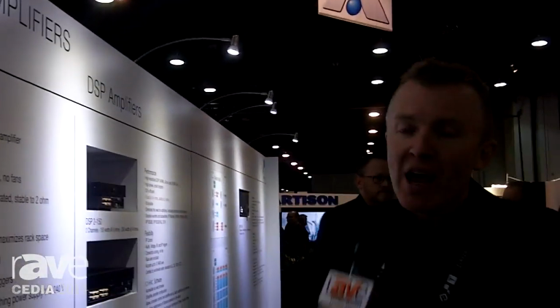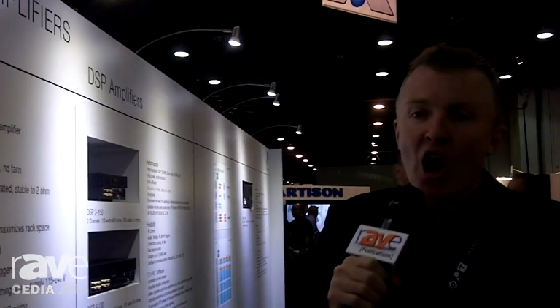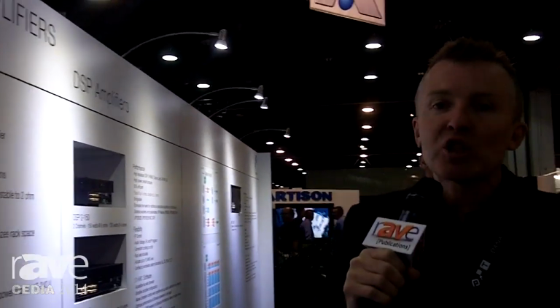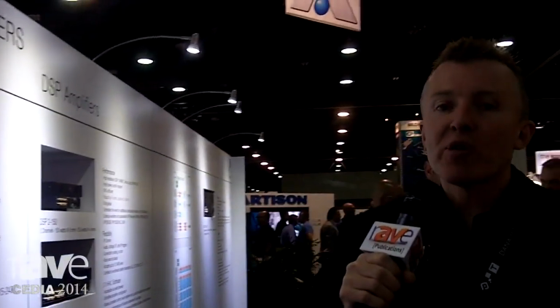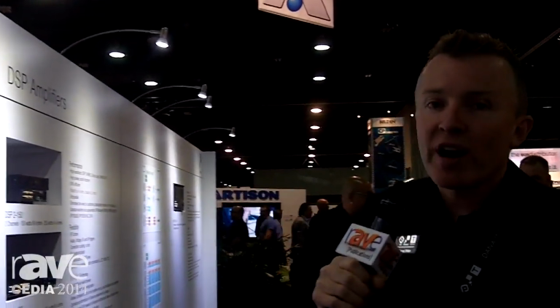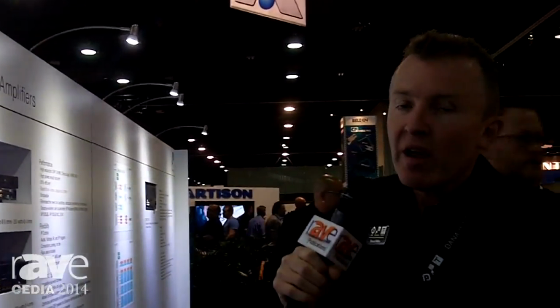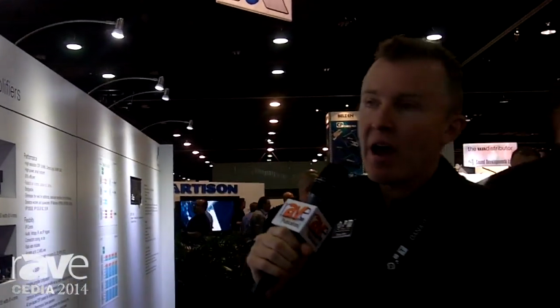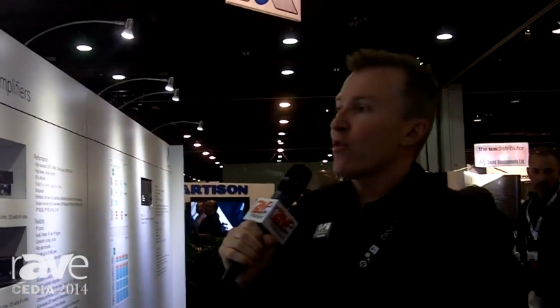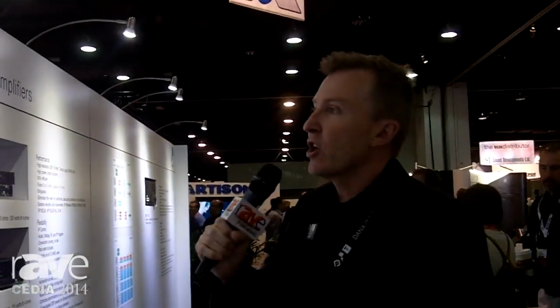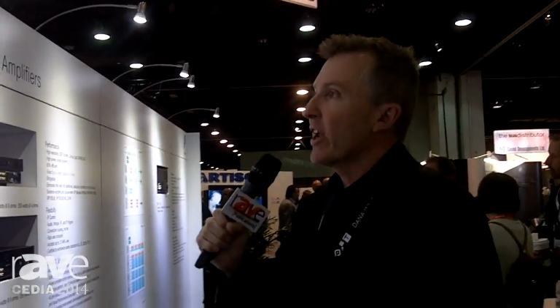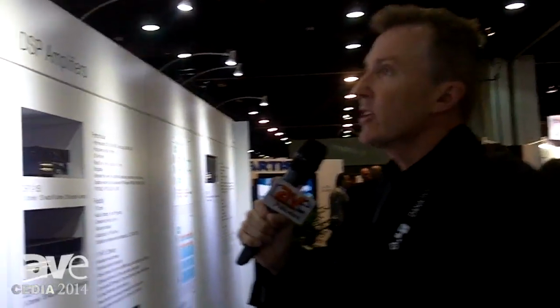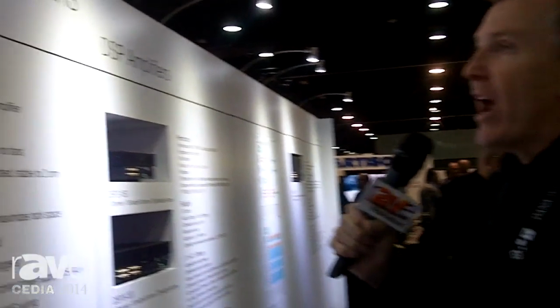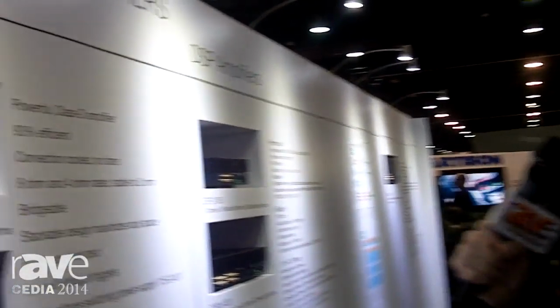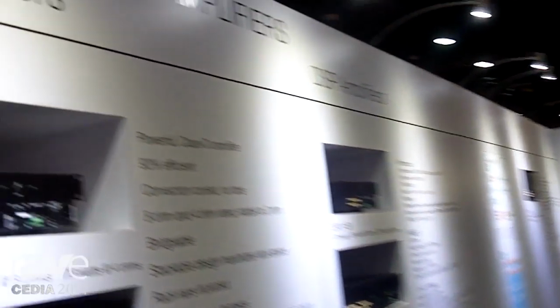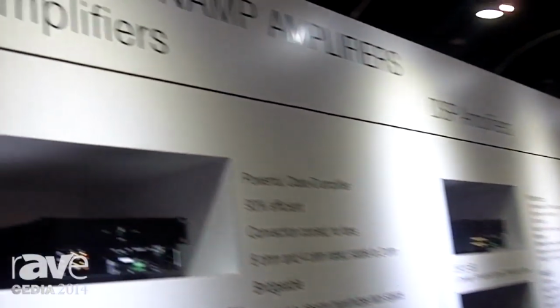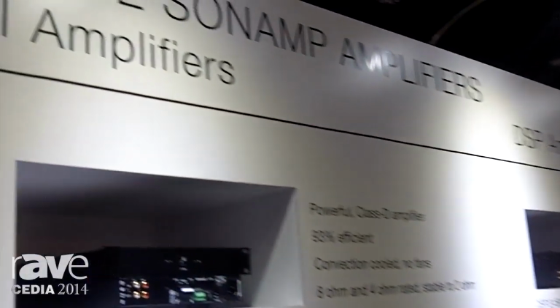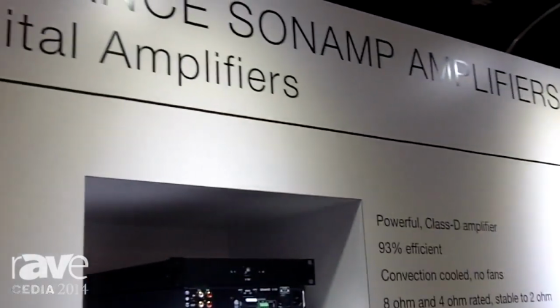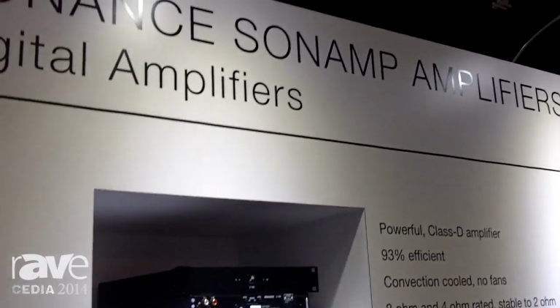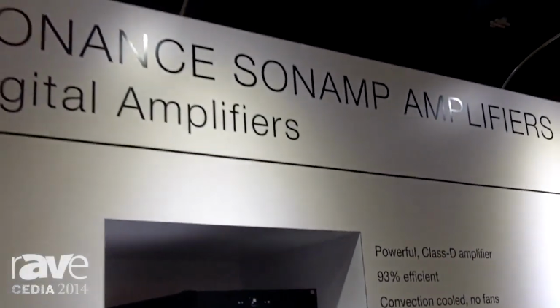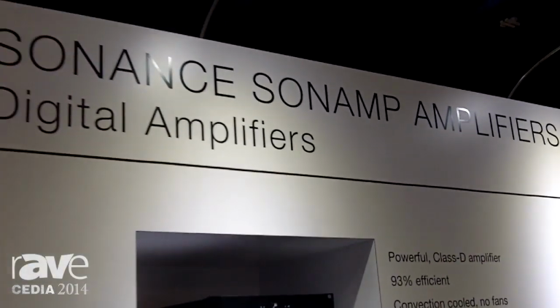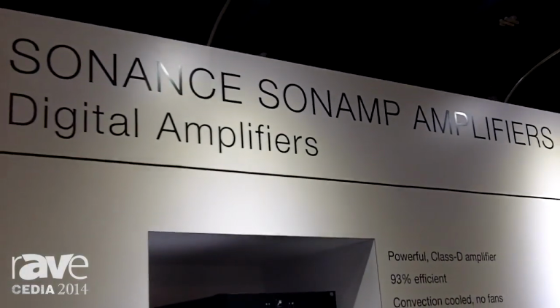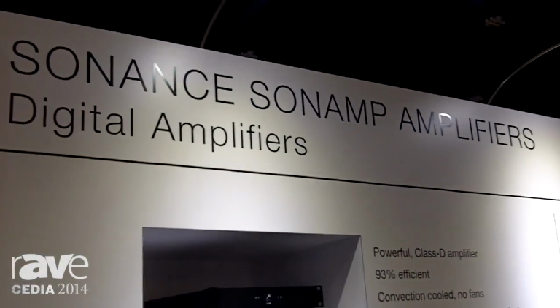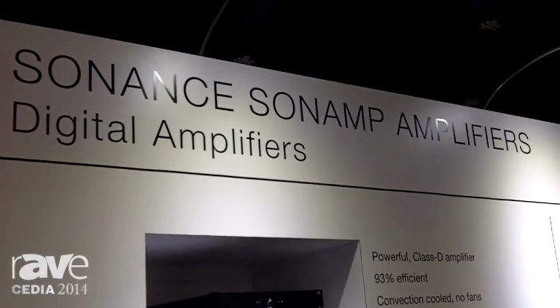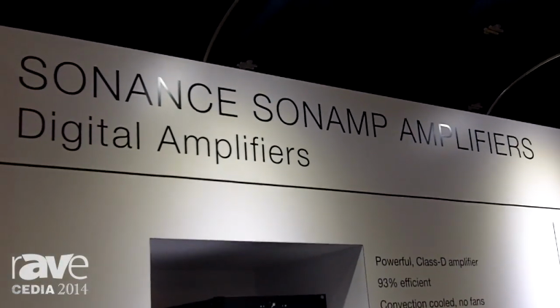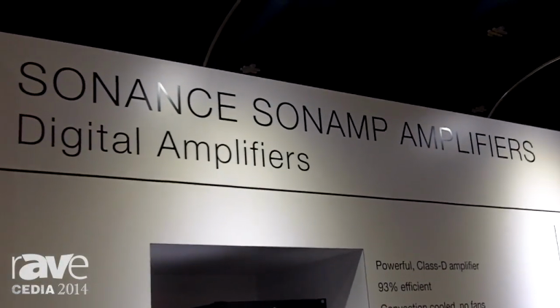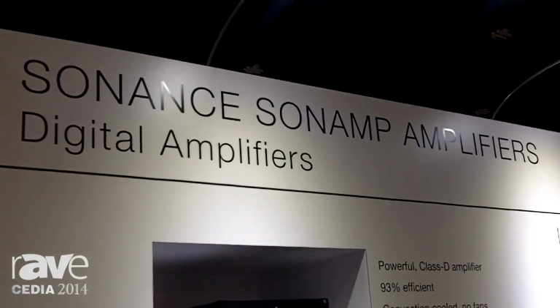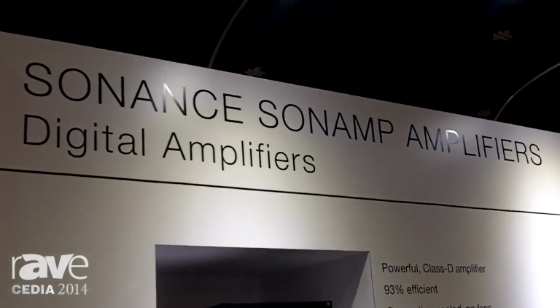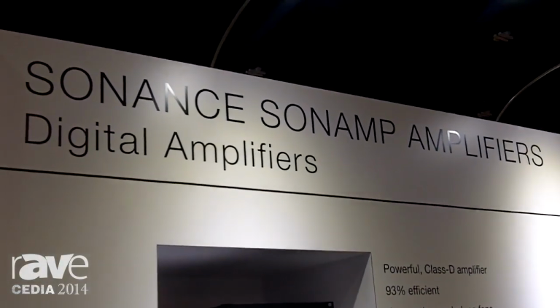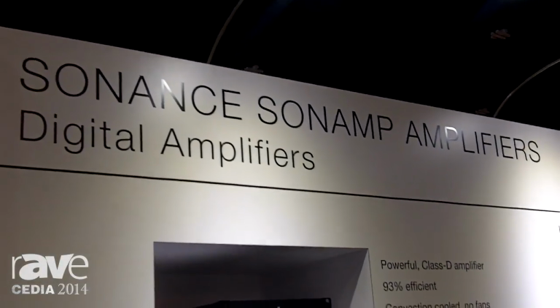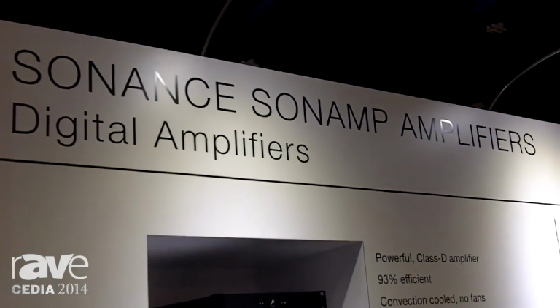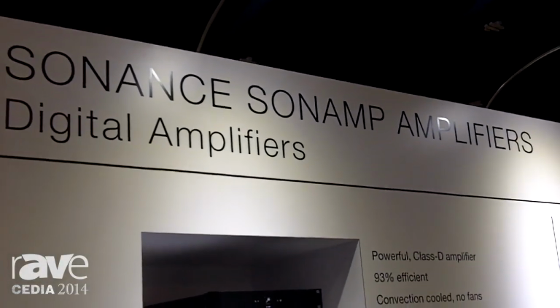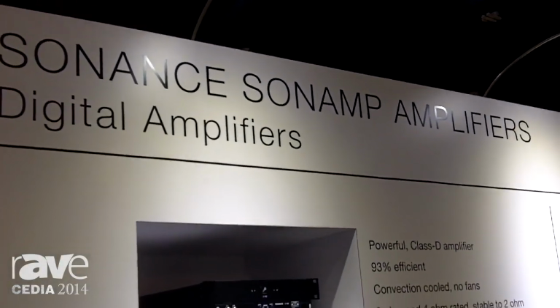Hi, I'm Simon Ware from Sonance and here at CEDIA 2014 we're very proud to release our new range of Sonamp amplifiers.